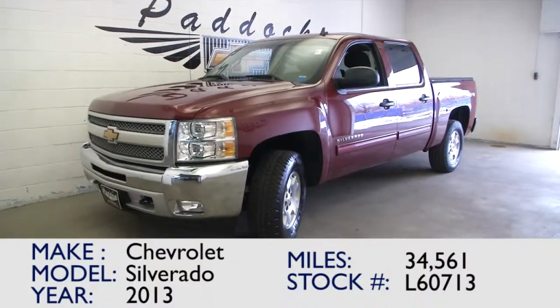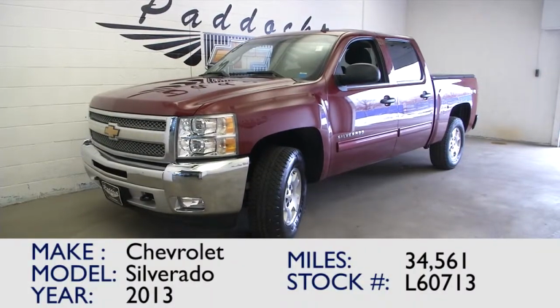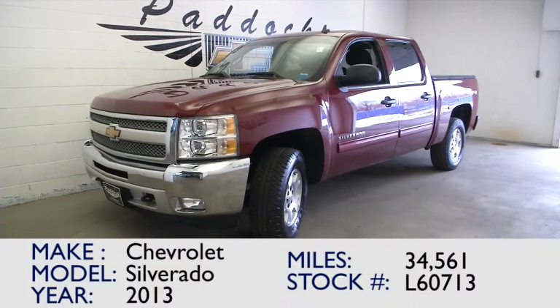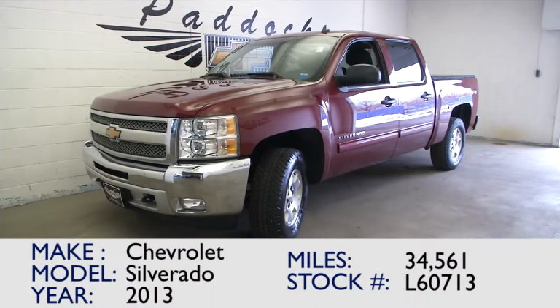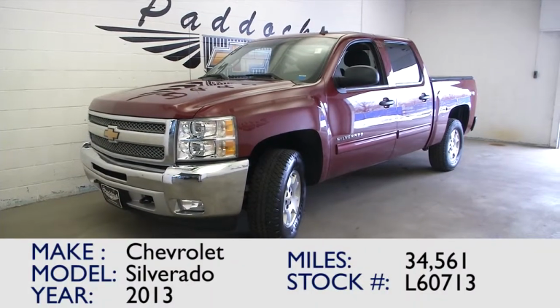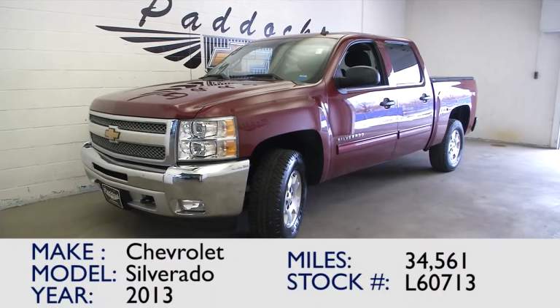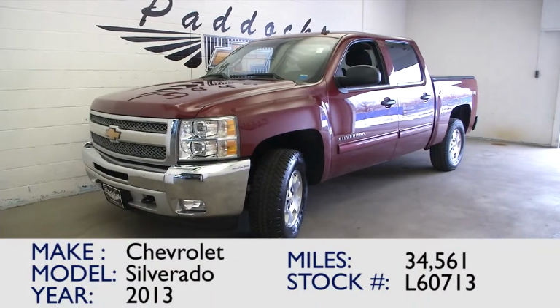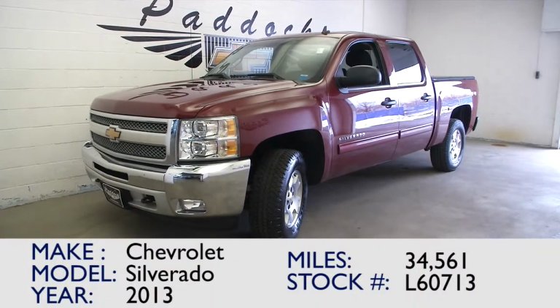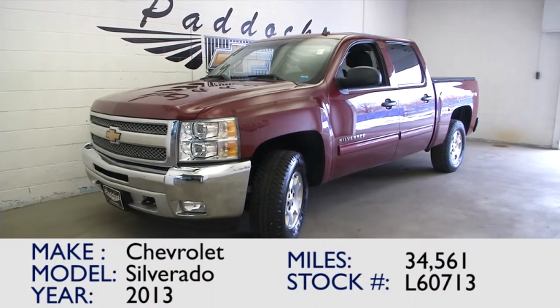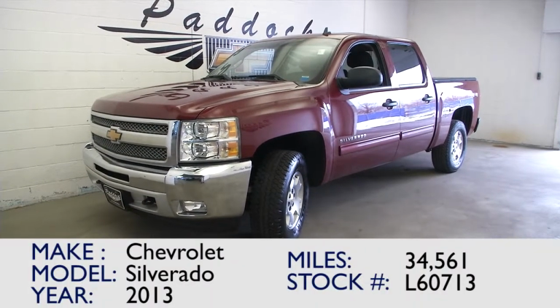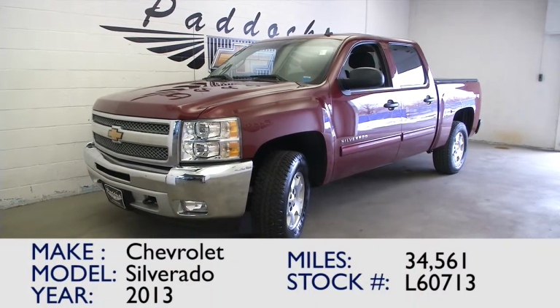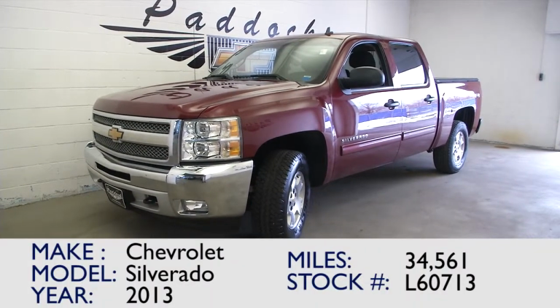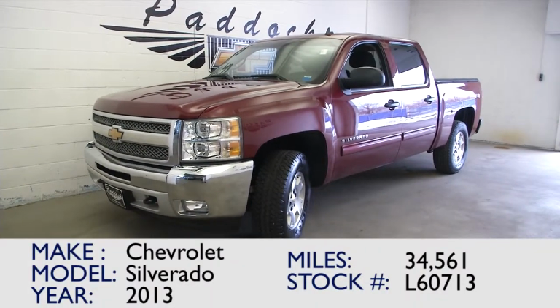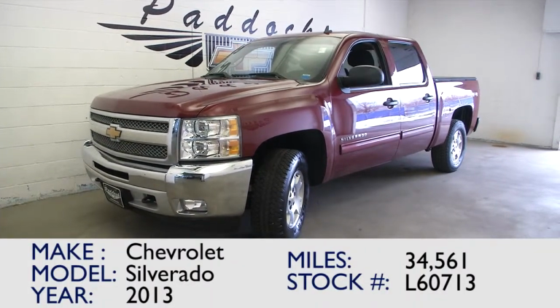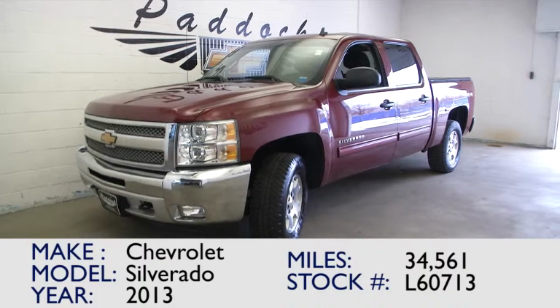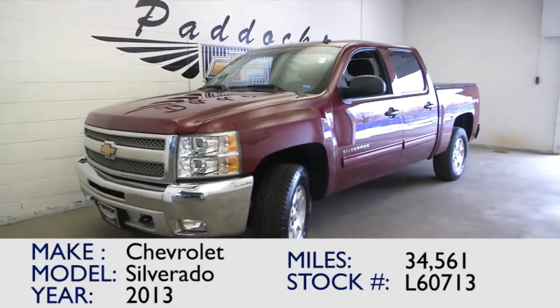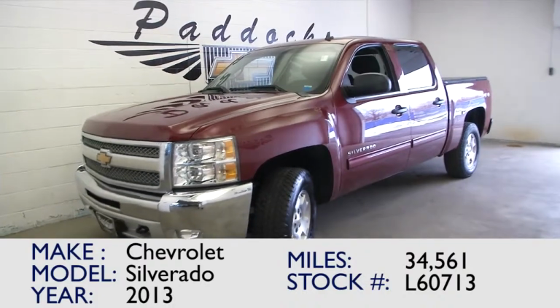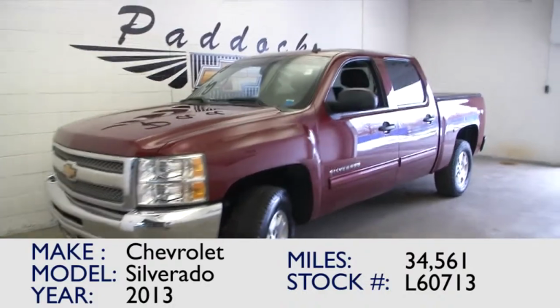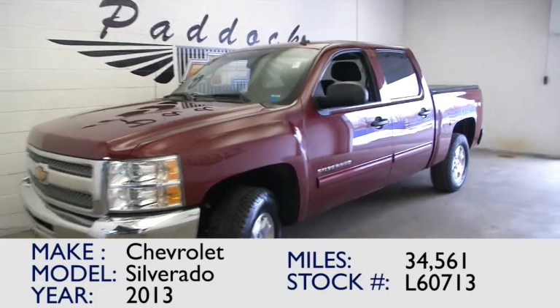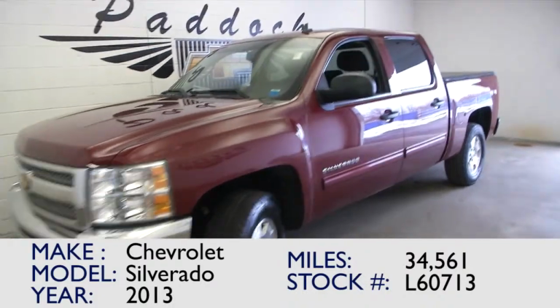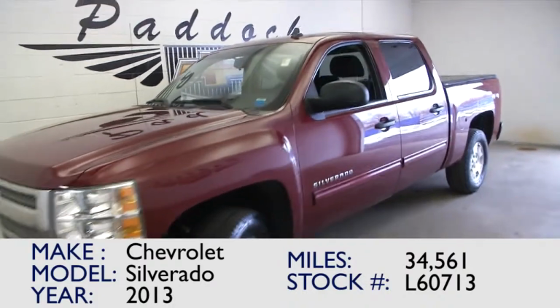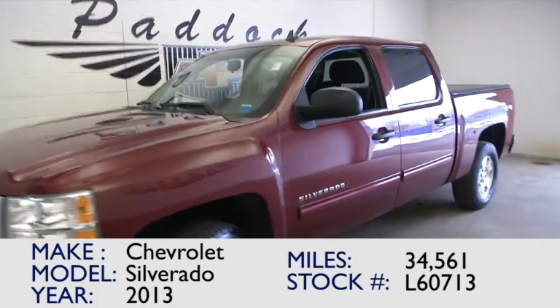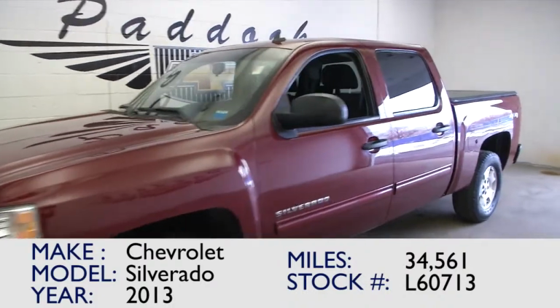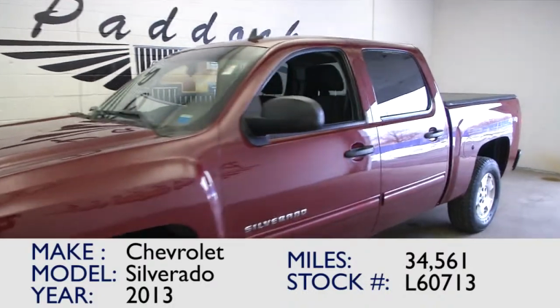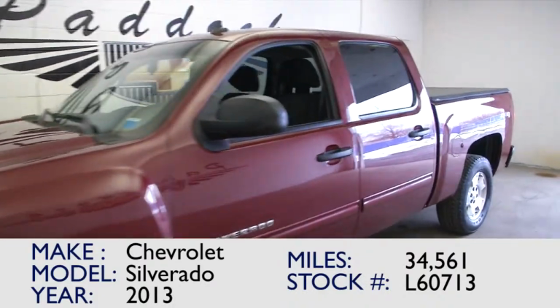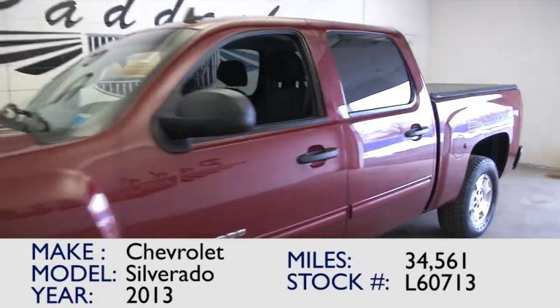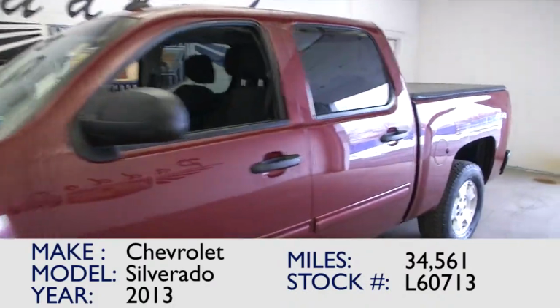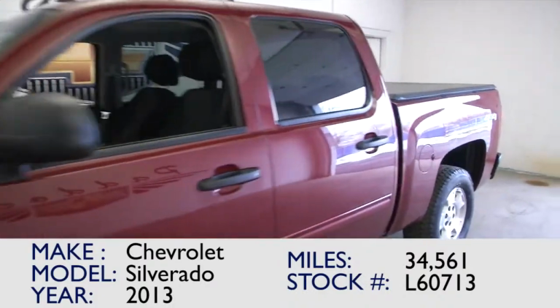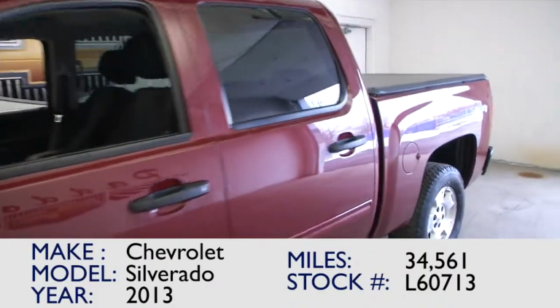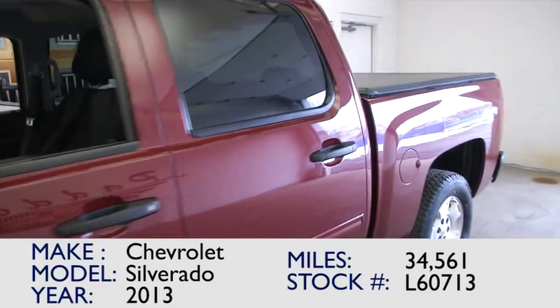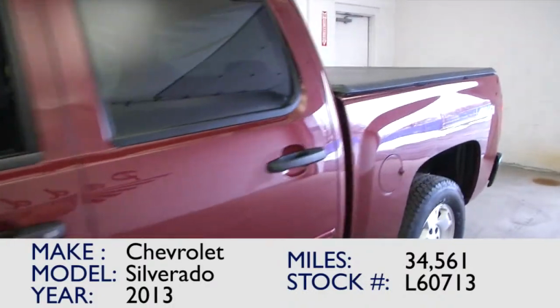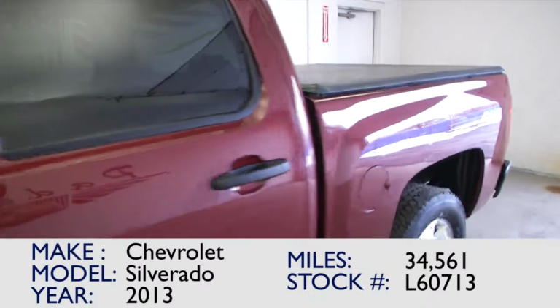Here's a great looking Silverado, a 2013 with only 34,500 miles on it. This is stock number L60713.